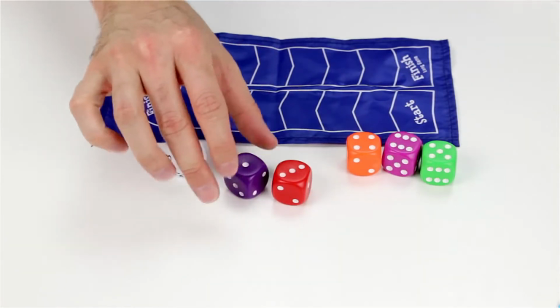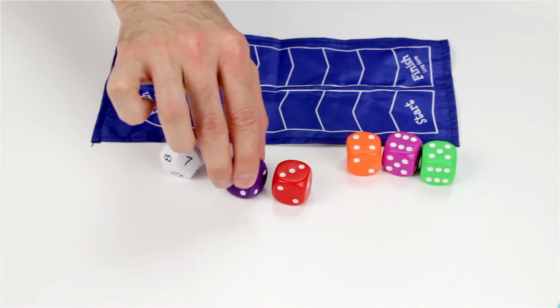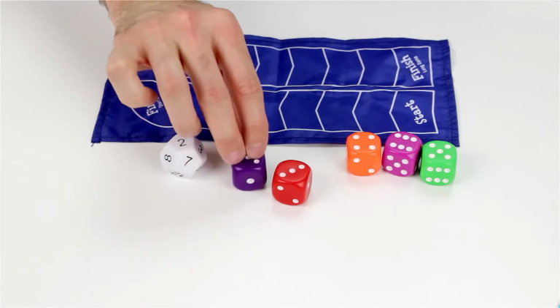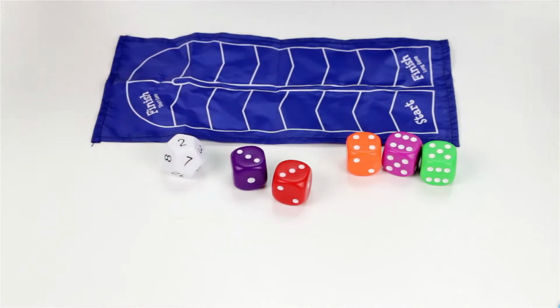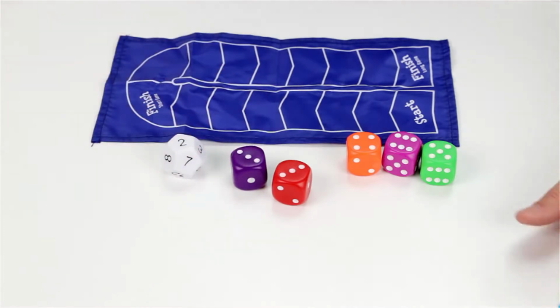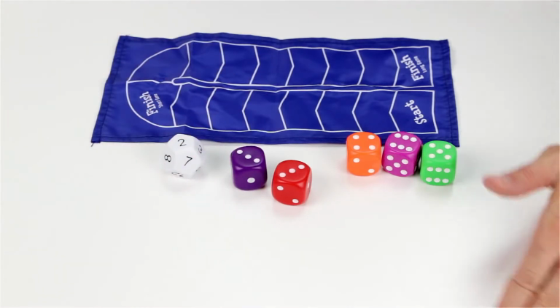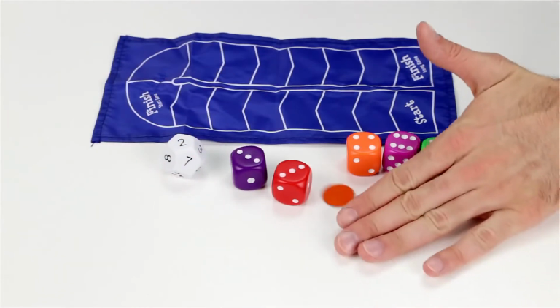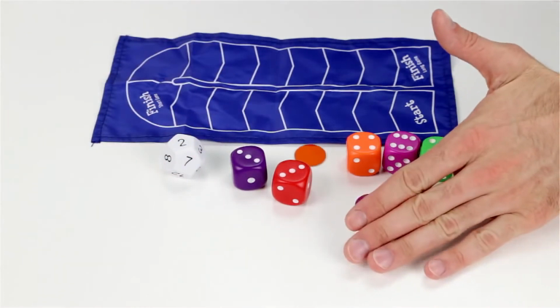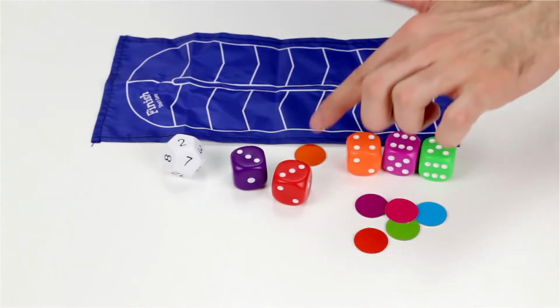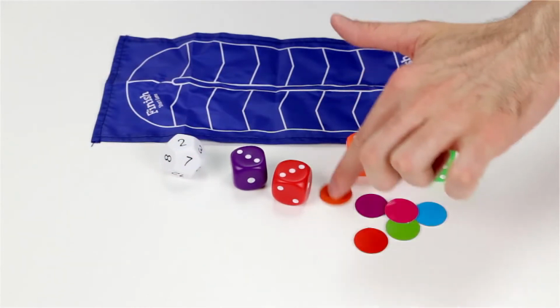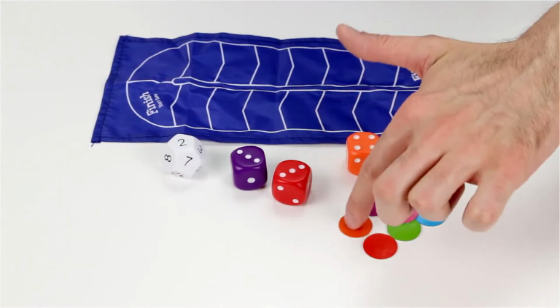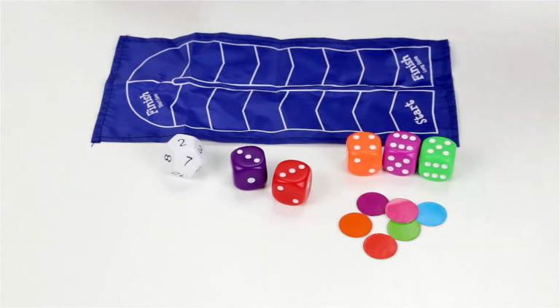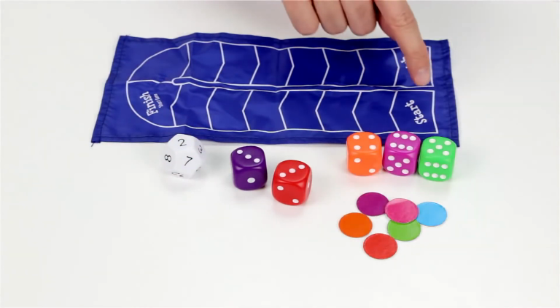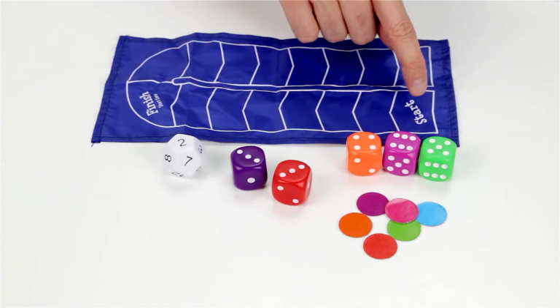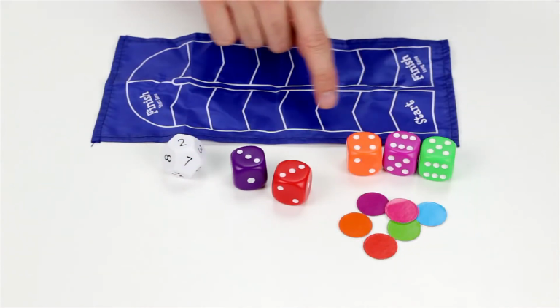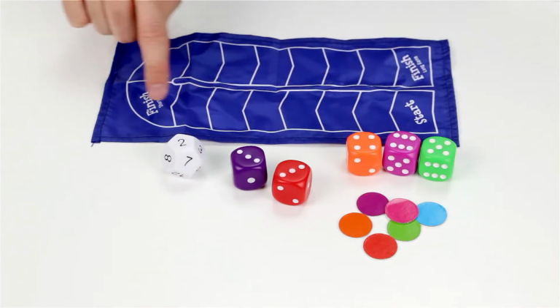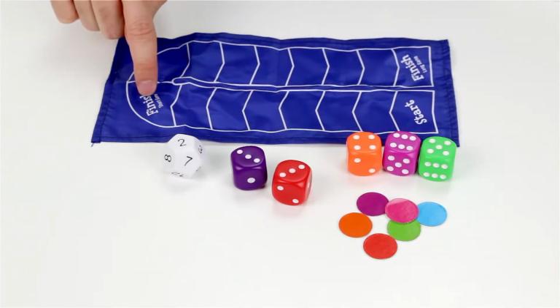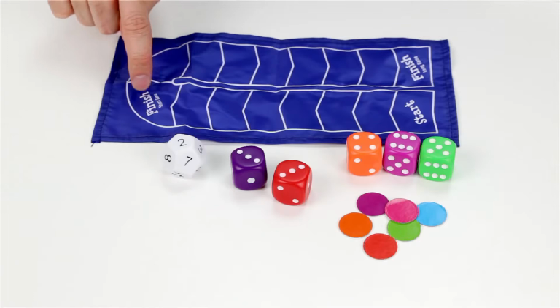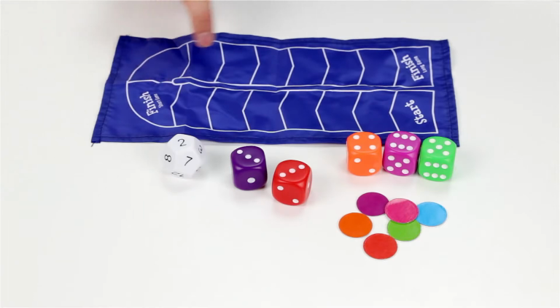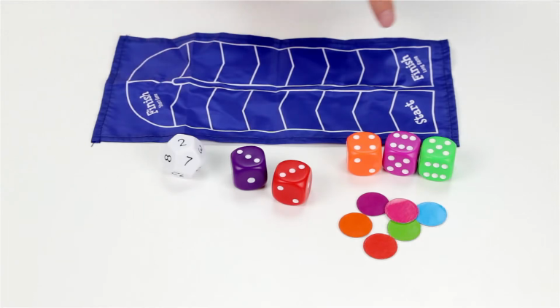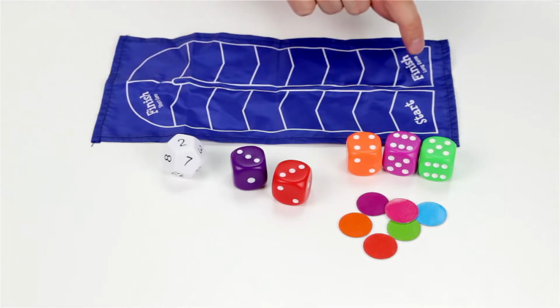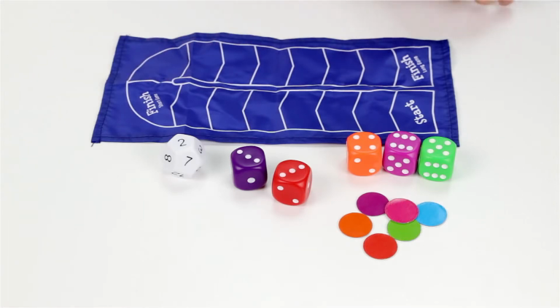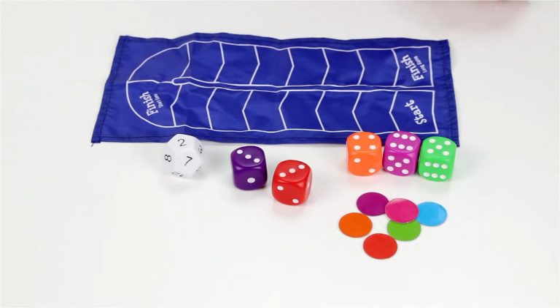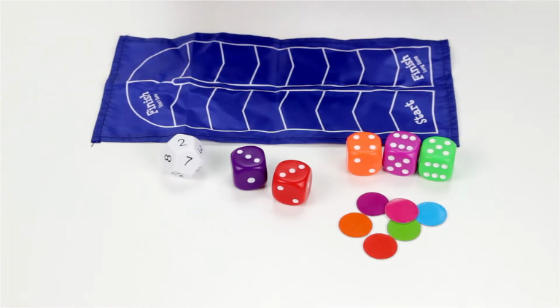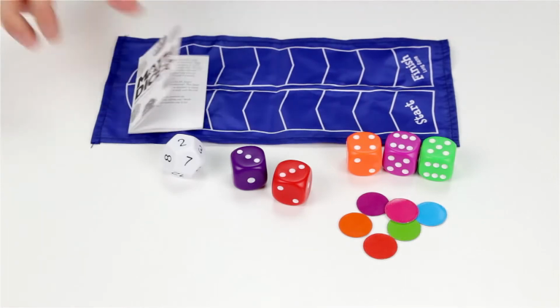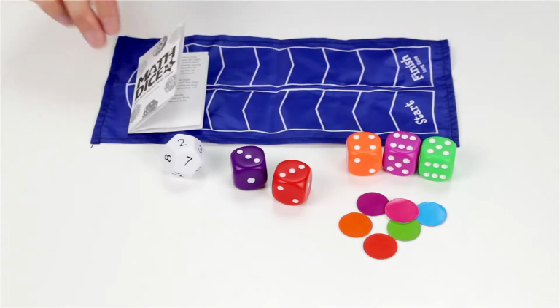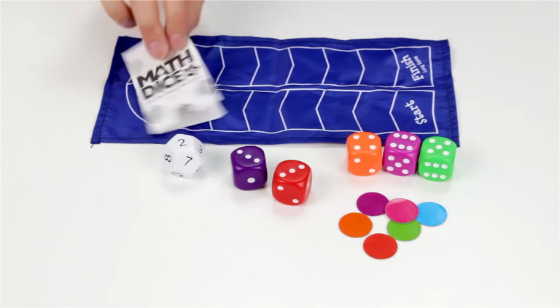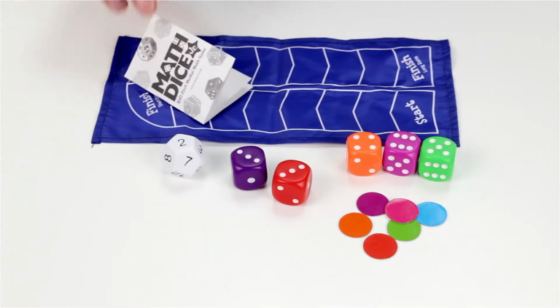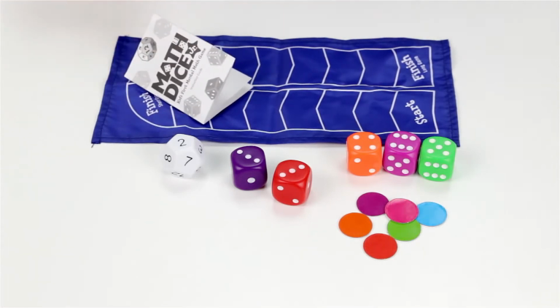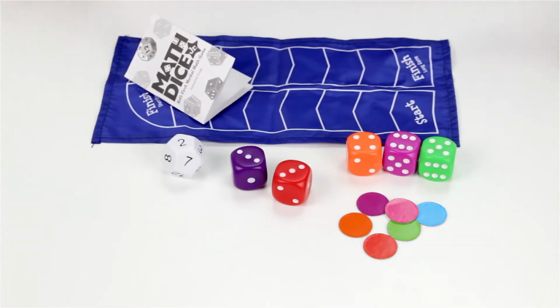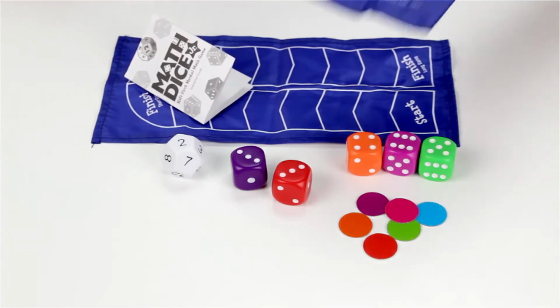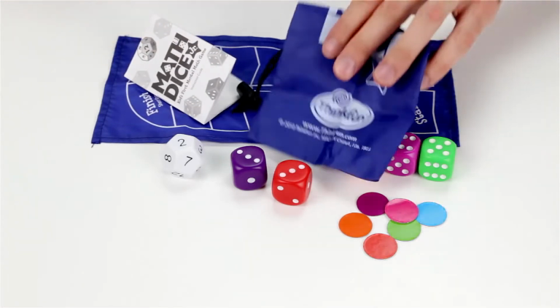There are six scoring tokens in a scoring track map that's marked for a short game or a long game, a set of instructions, and of course a travel bag.